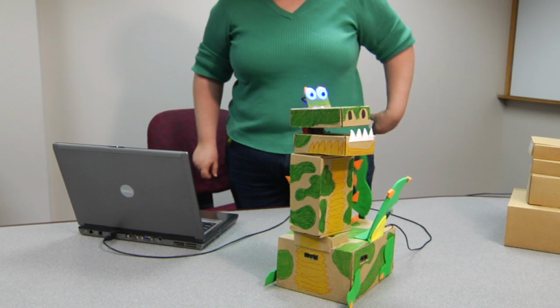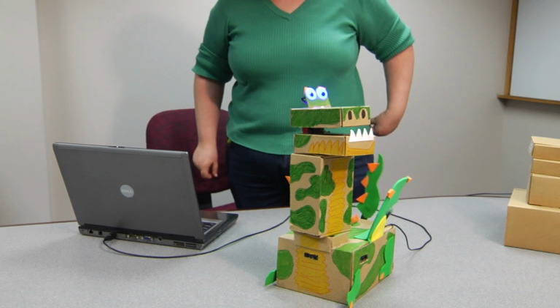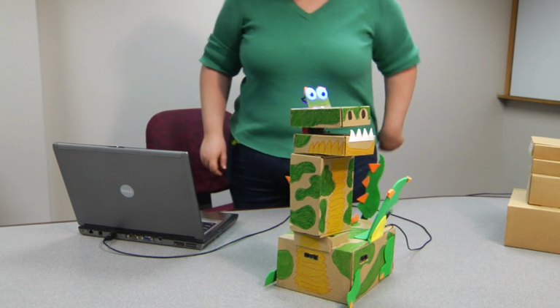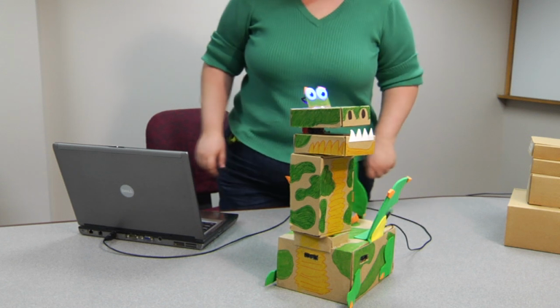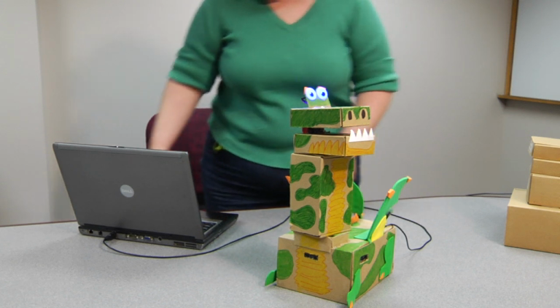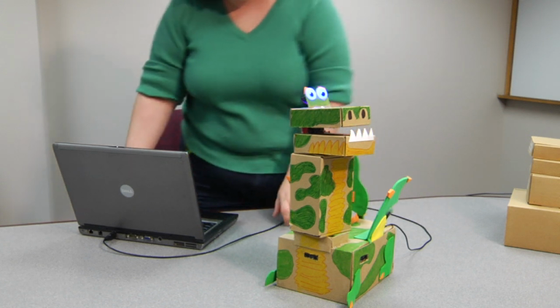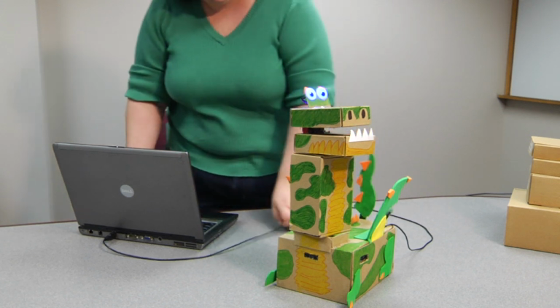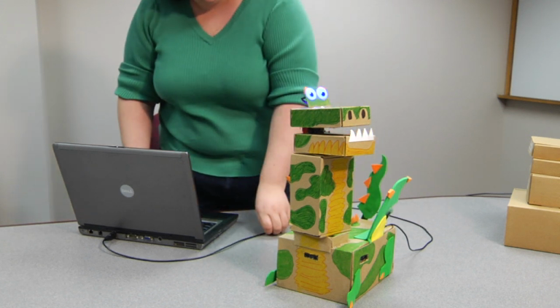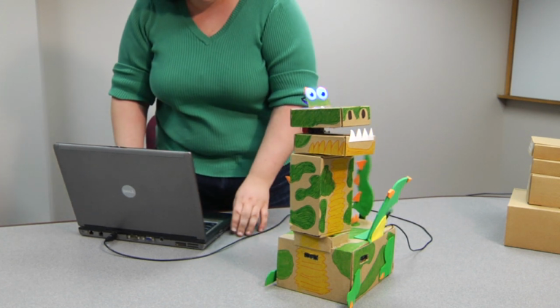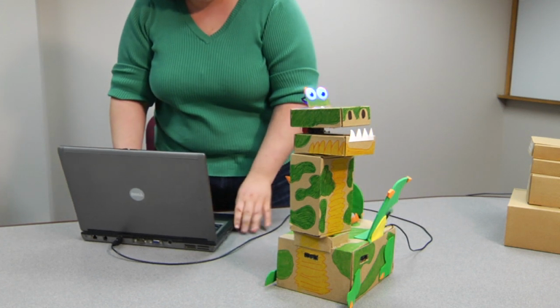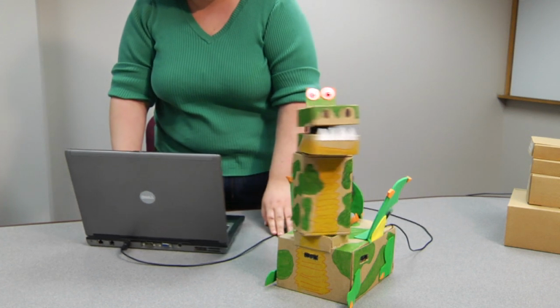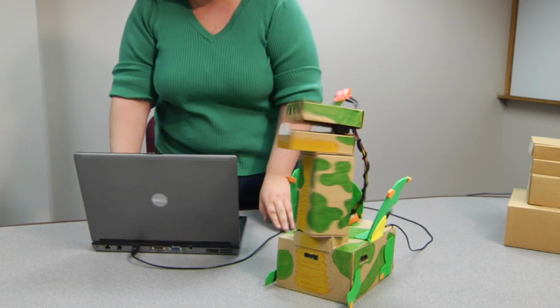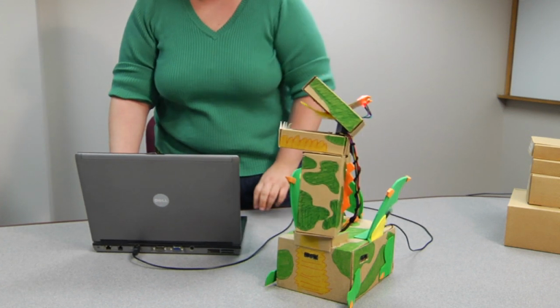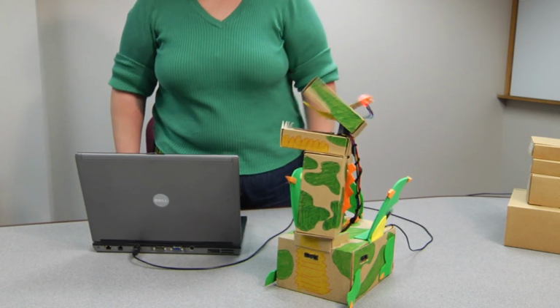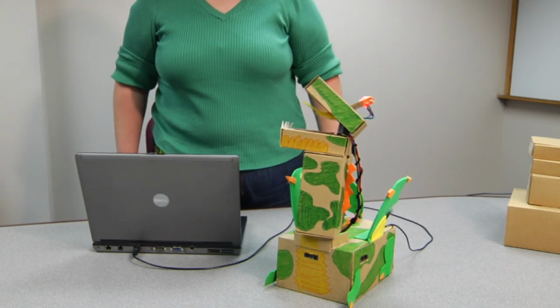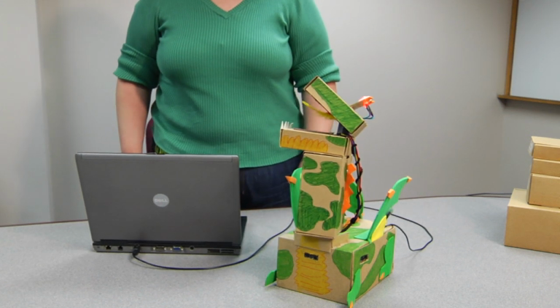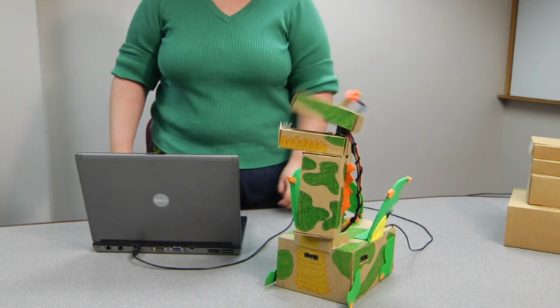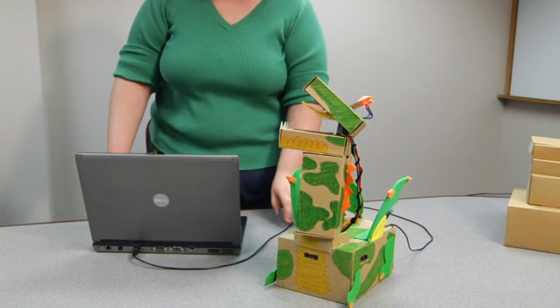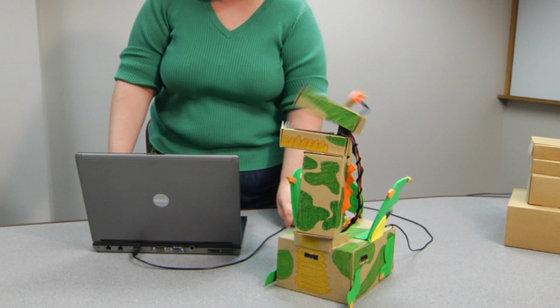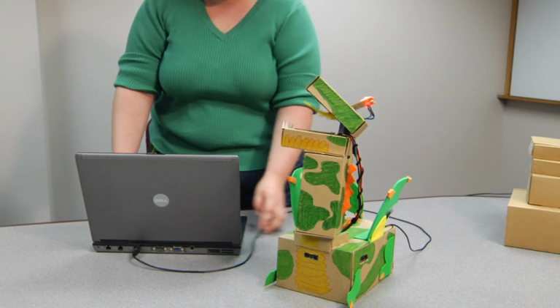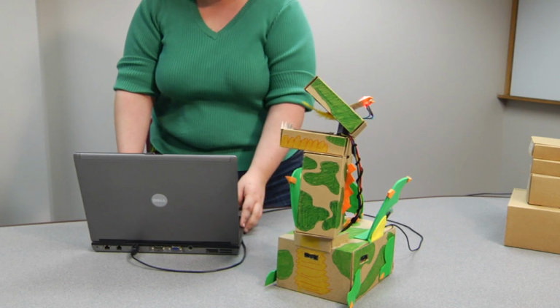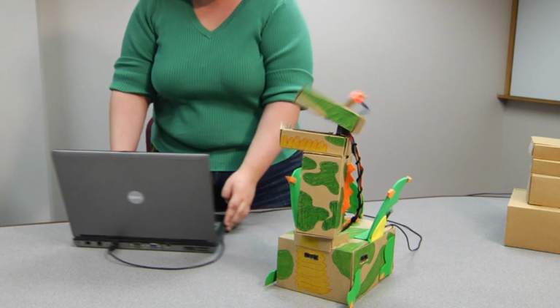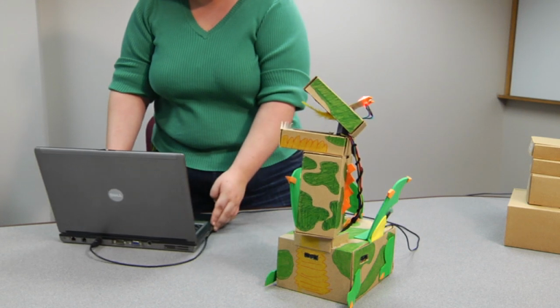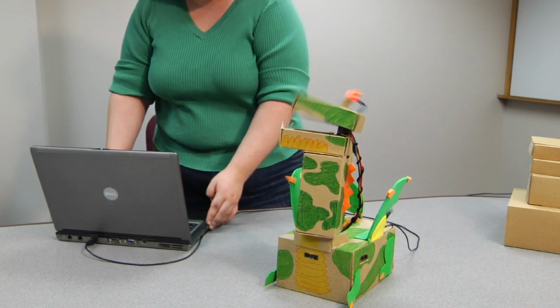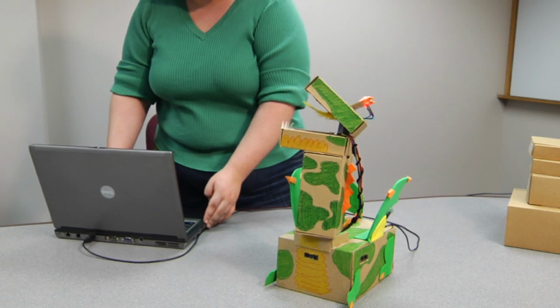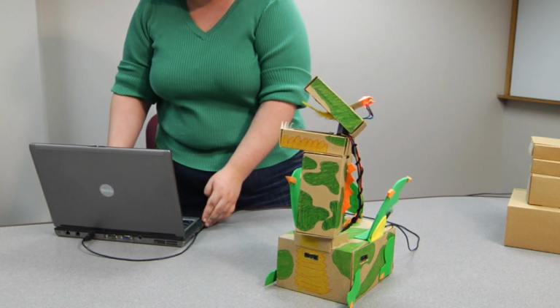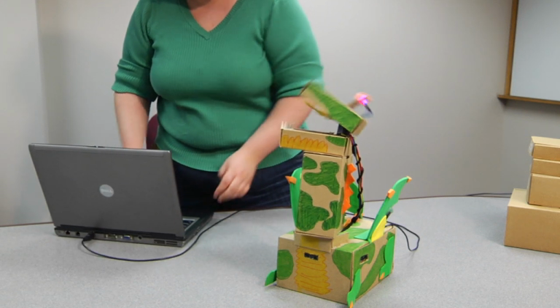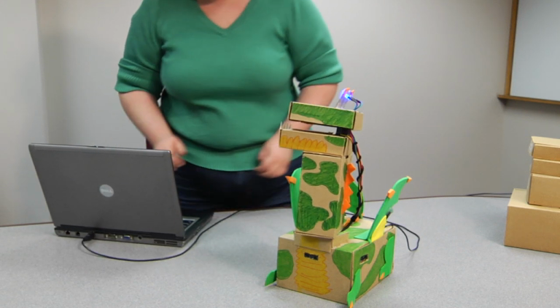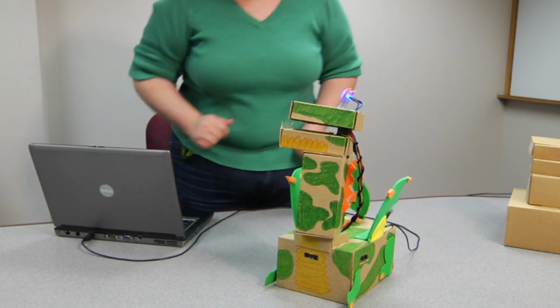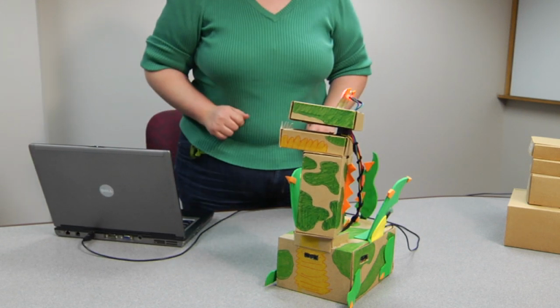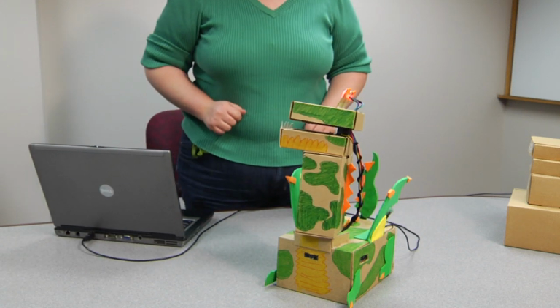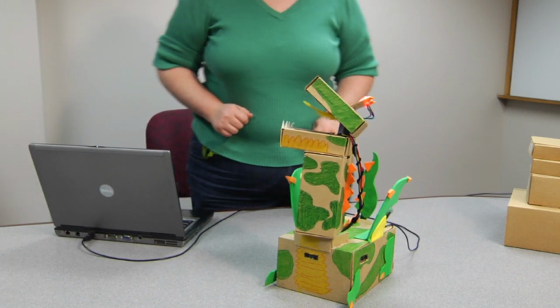And if you look, he'll try to bite at the laptop too, if I put the laptop too close. So you kind of have to keep a safe distance.